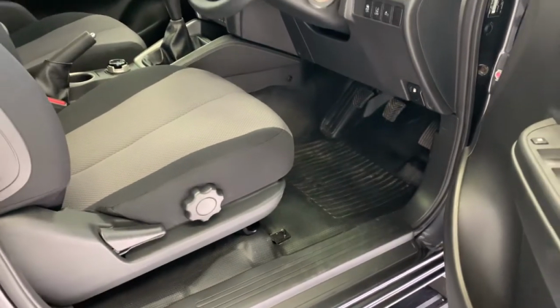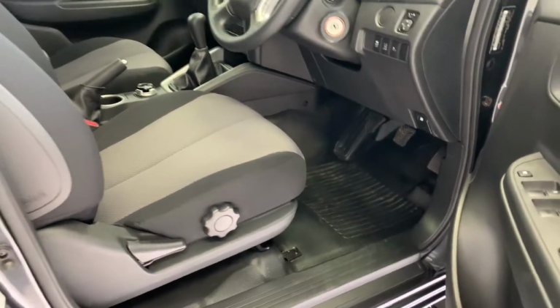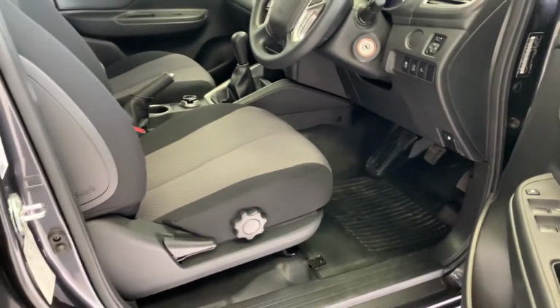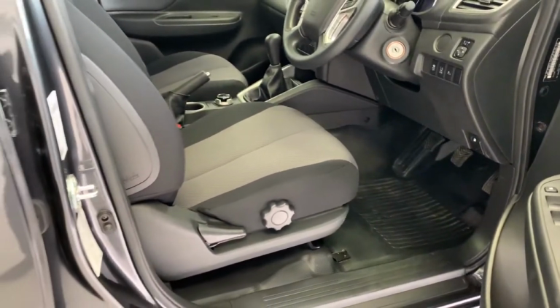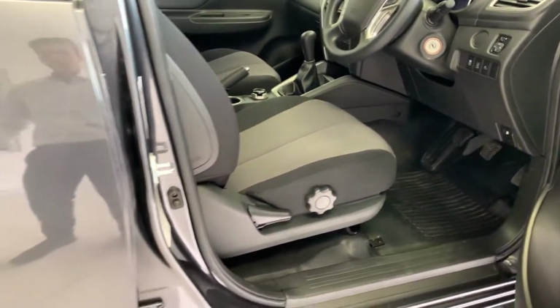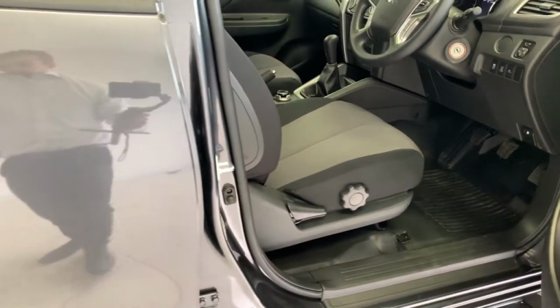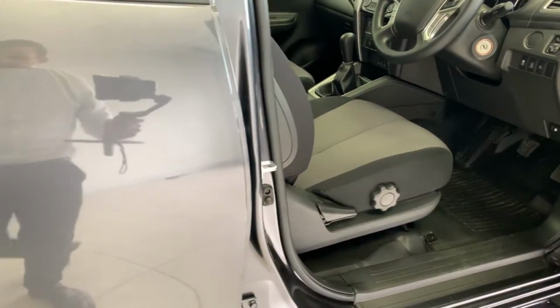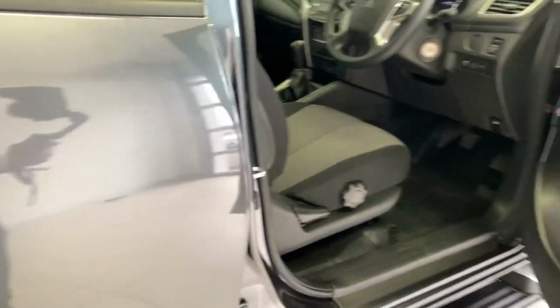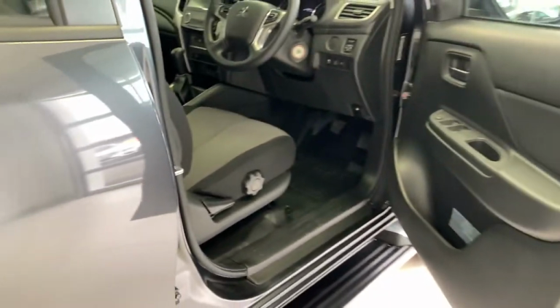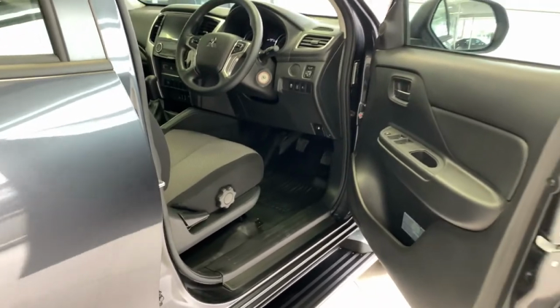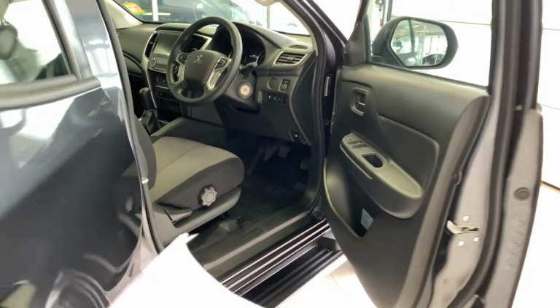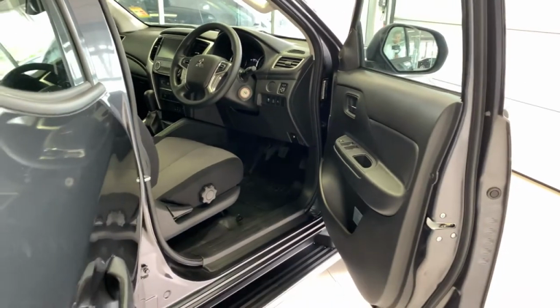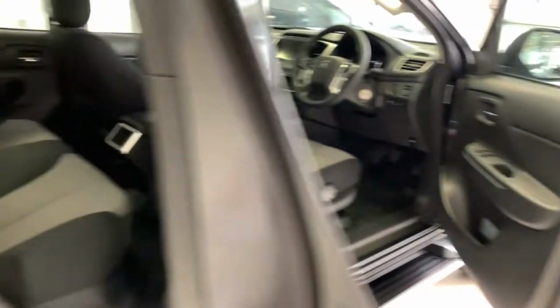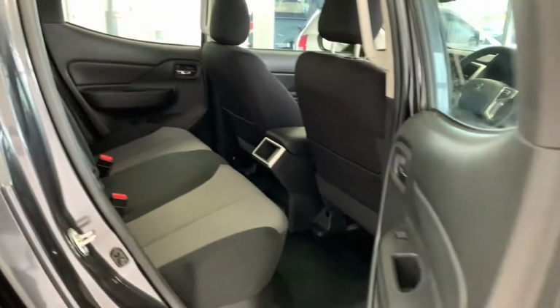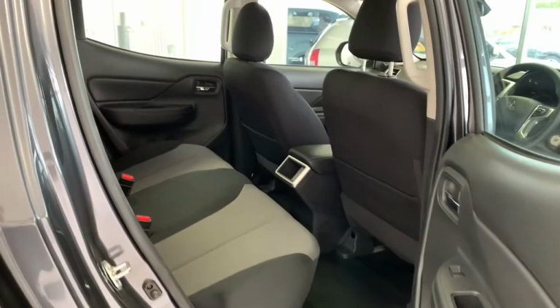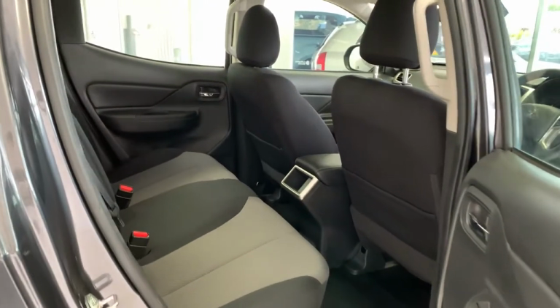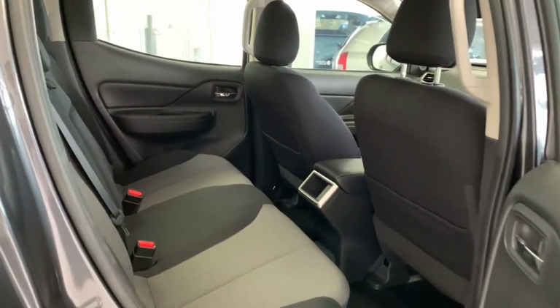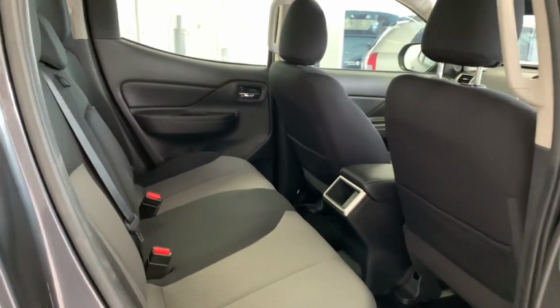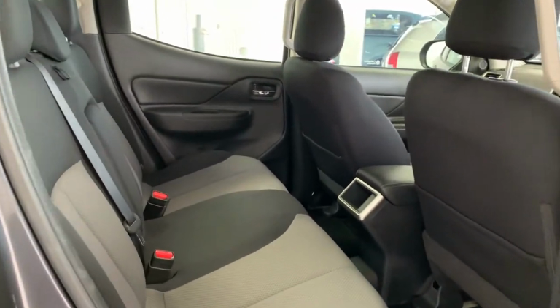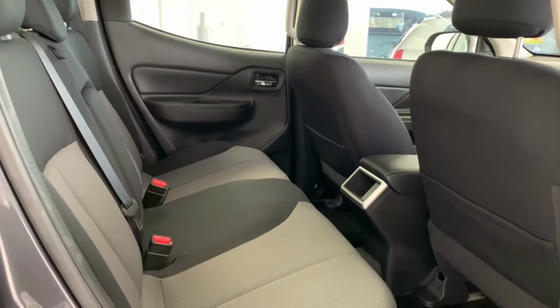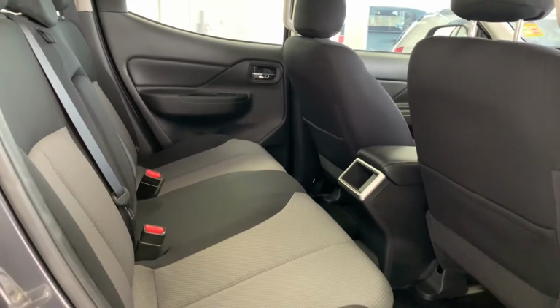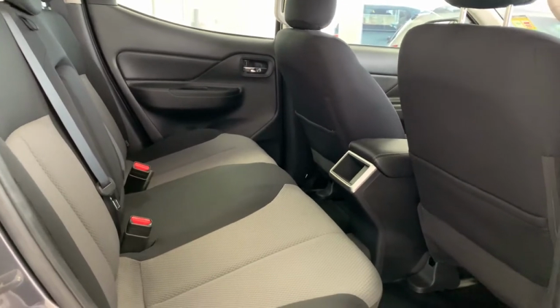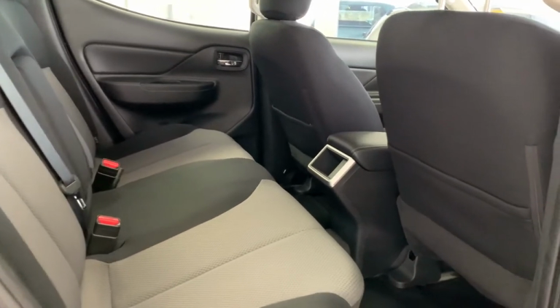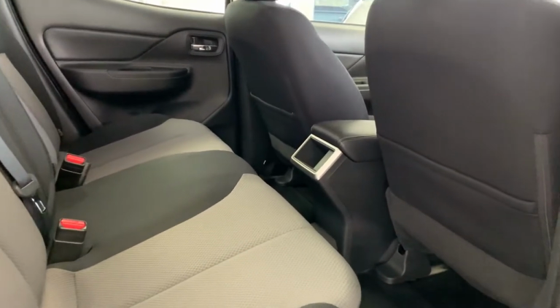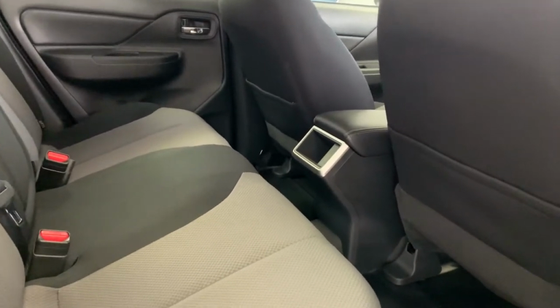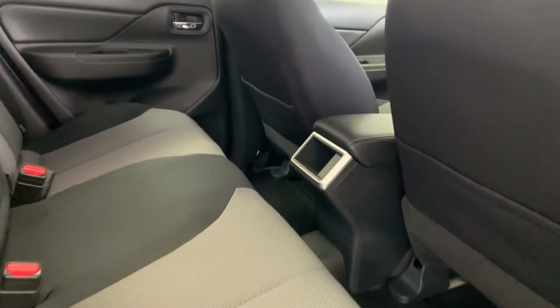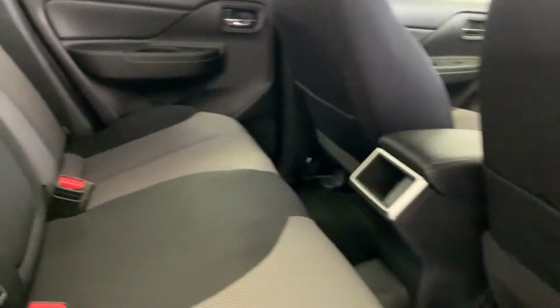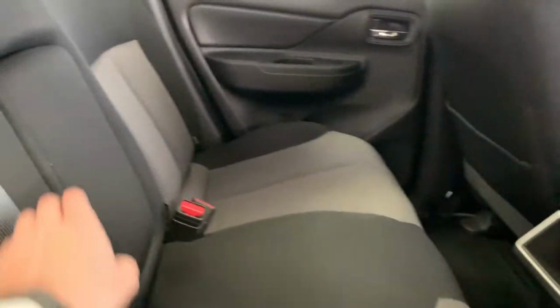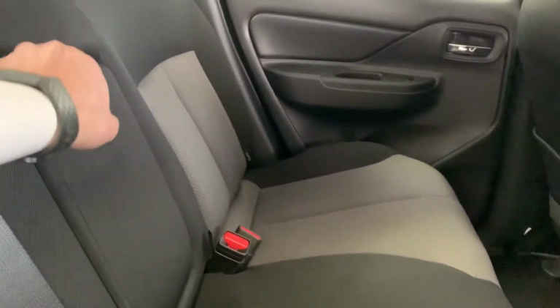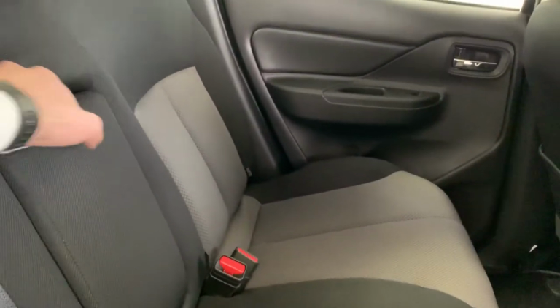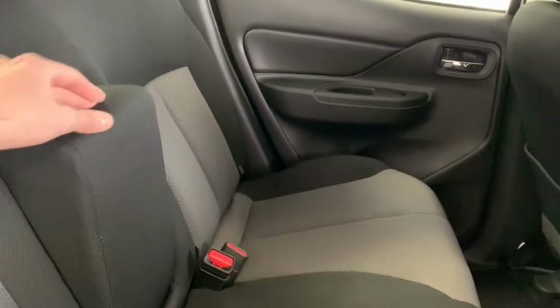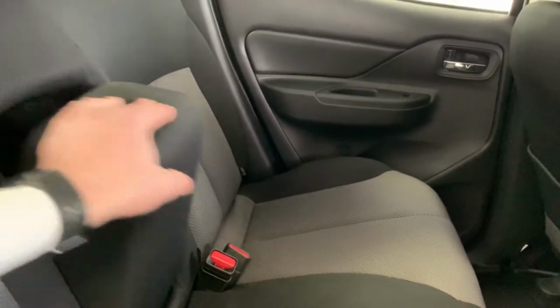Into the back, you can see we have plenty of leg room there for your rear passengers, as well as a fold-down armrest and cup holder.